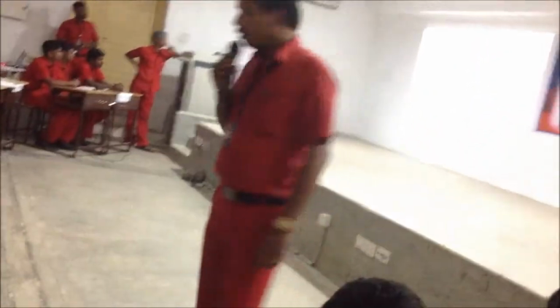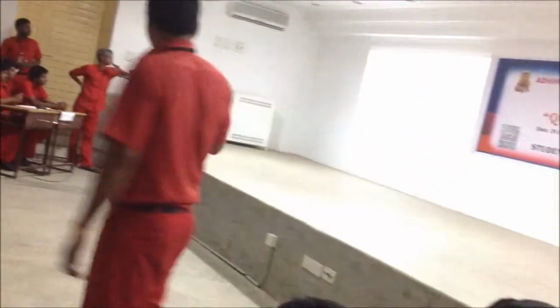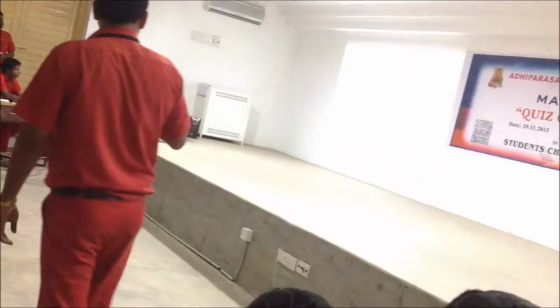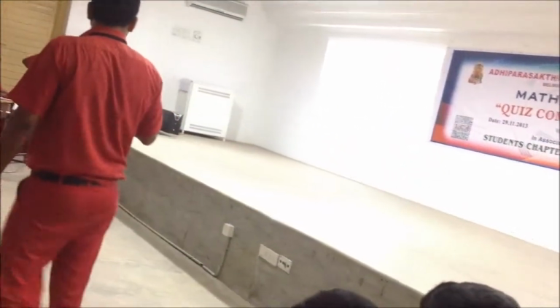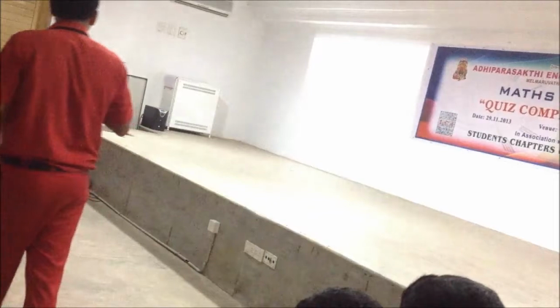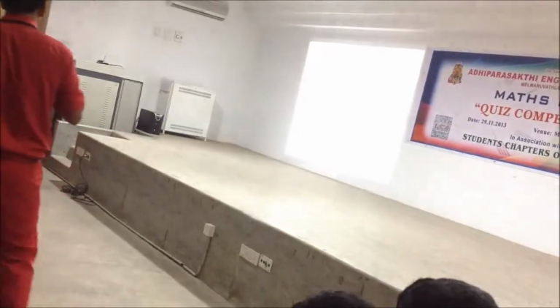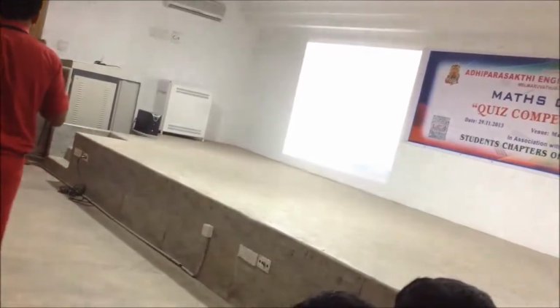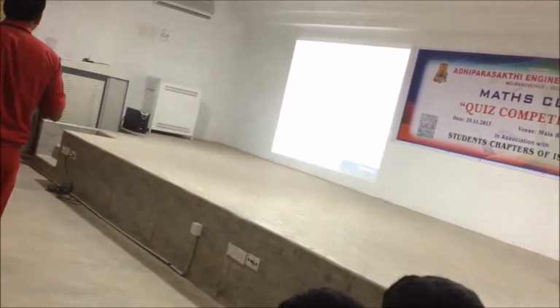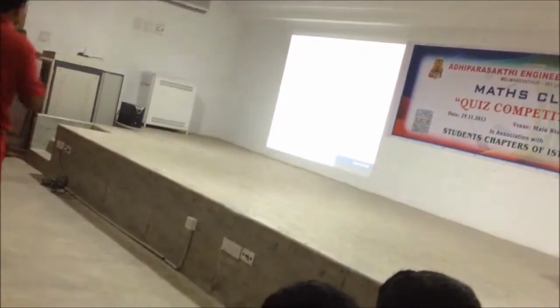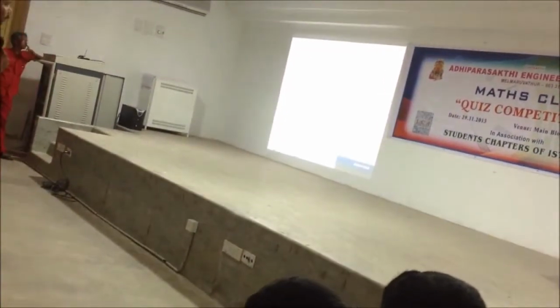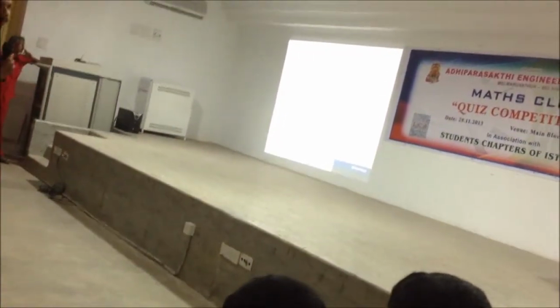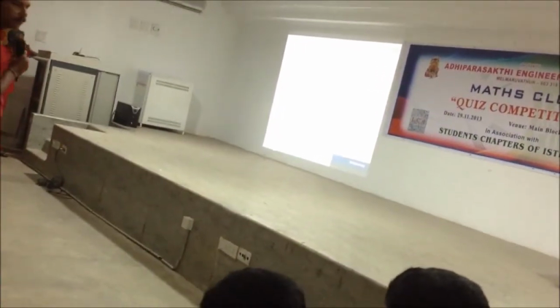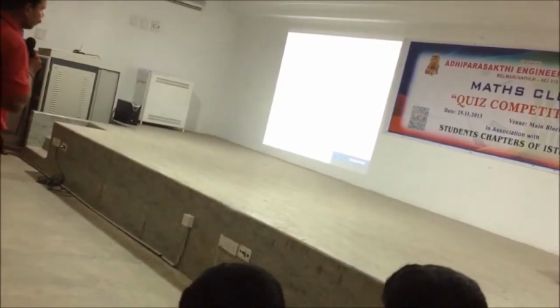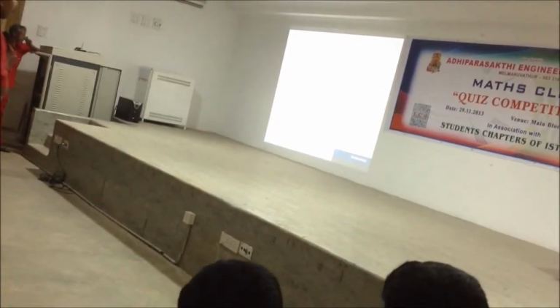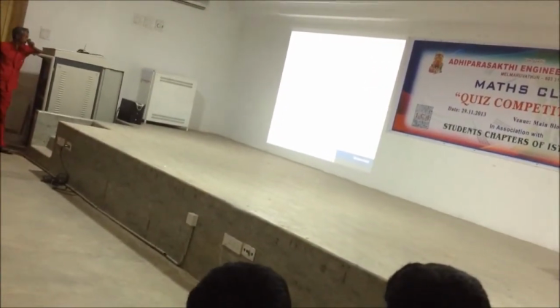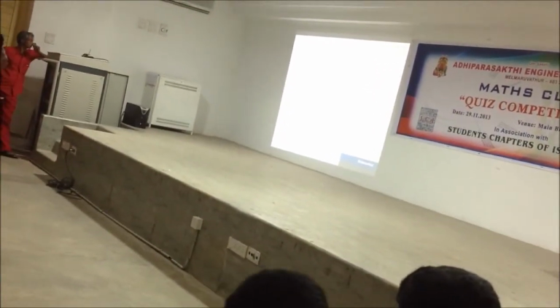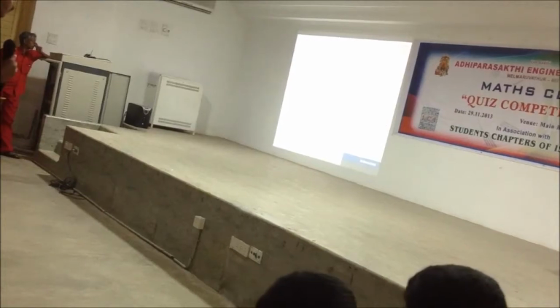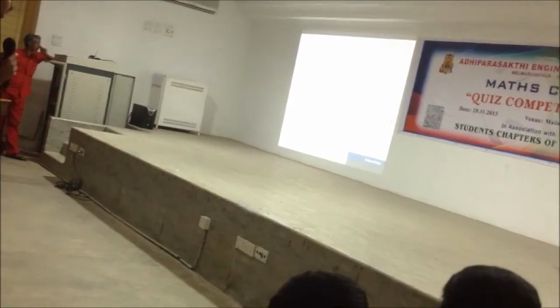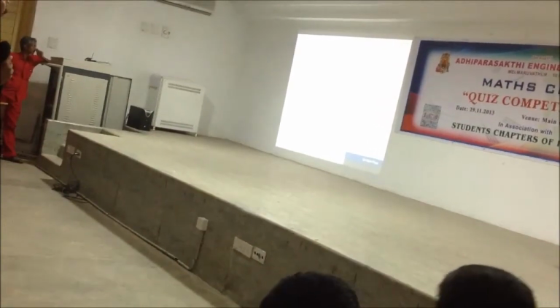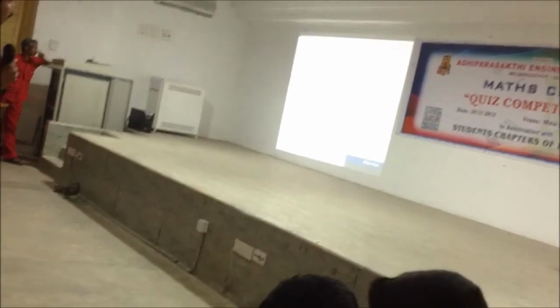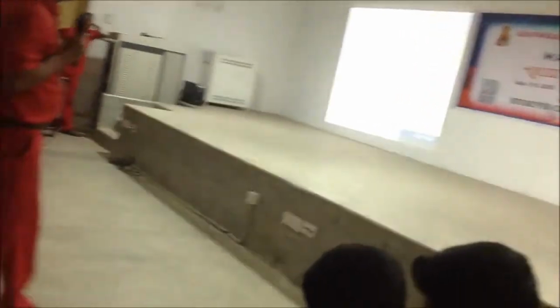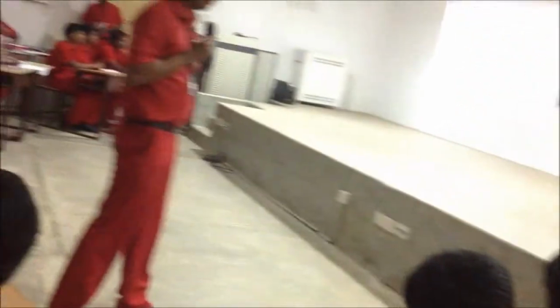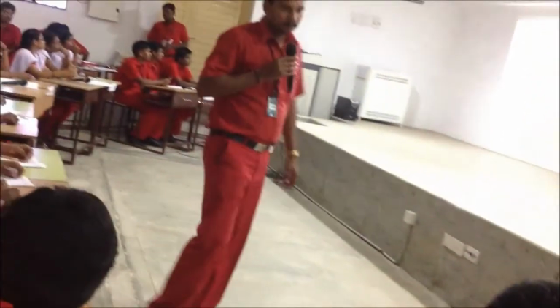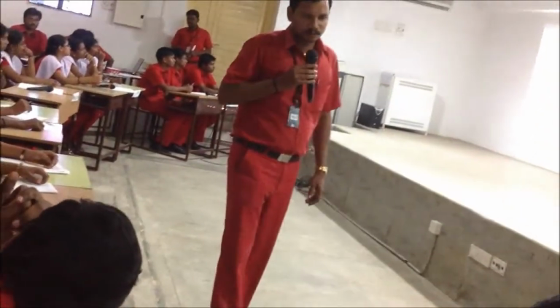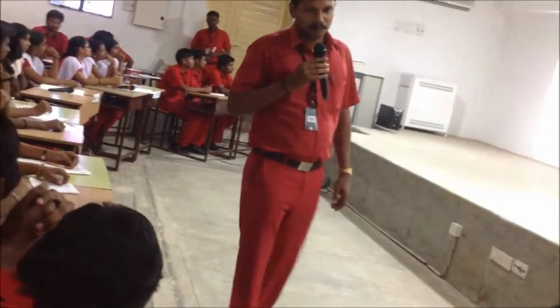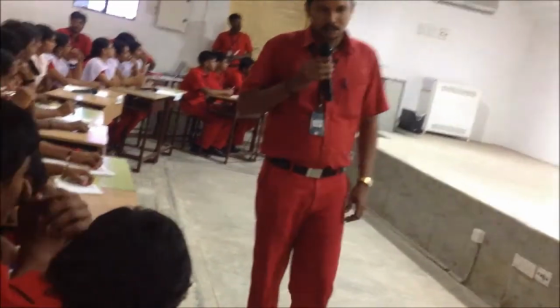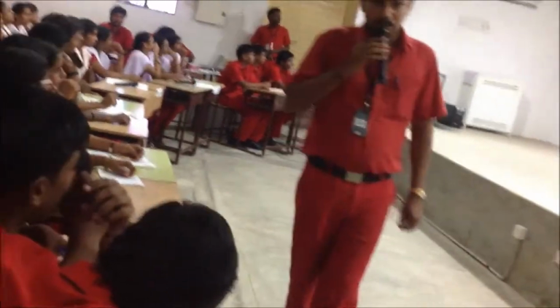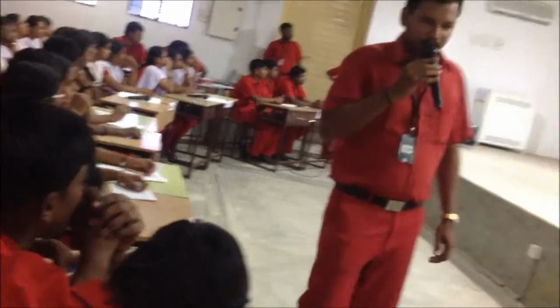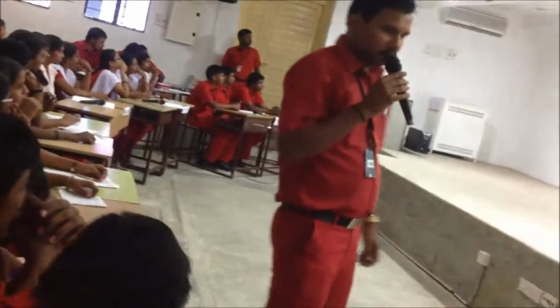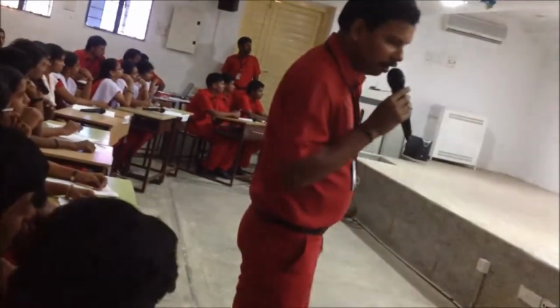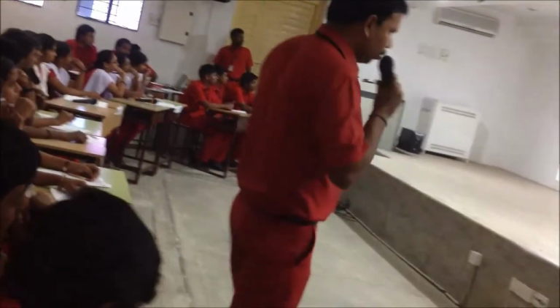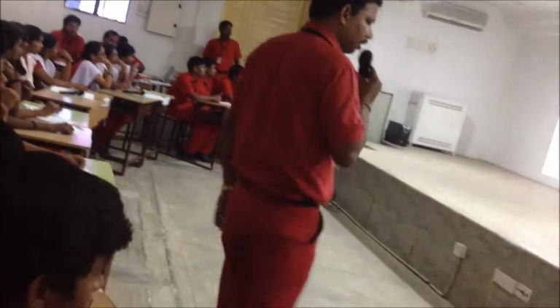Your answers are displayed. Use the time carefully, you have one minute.